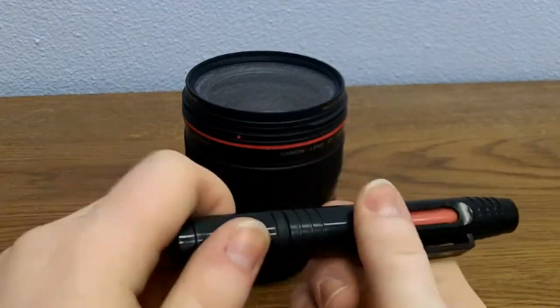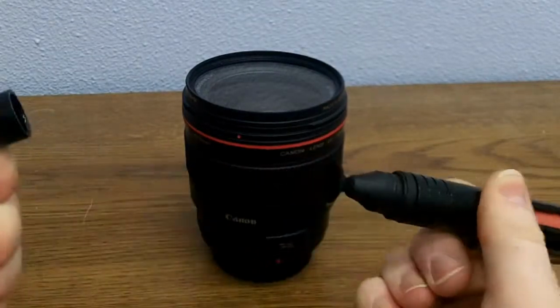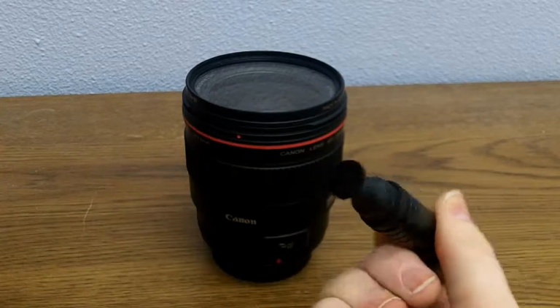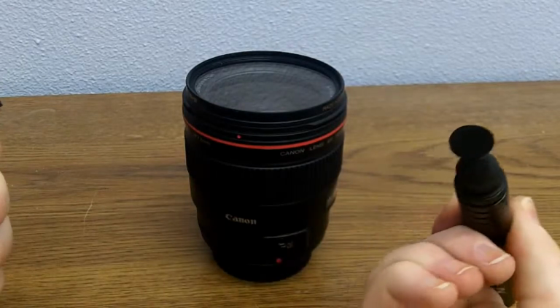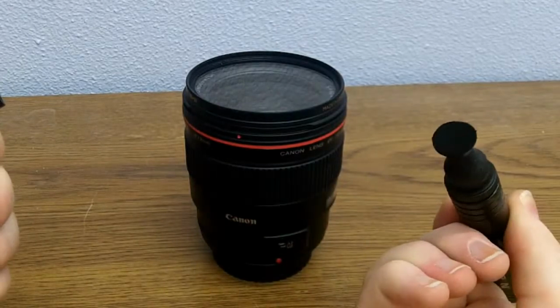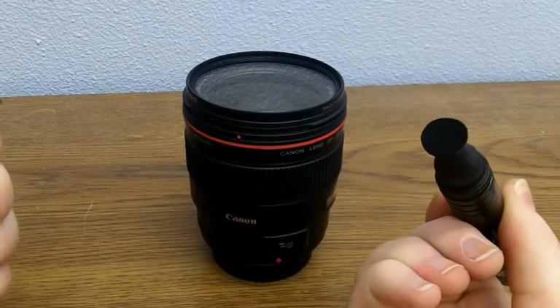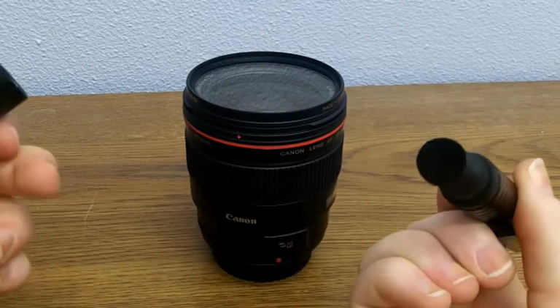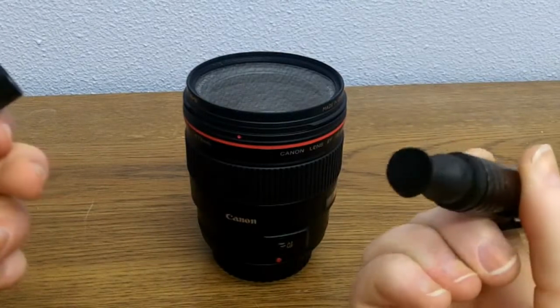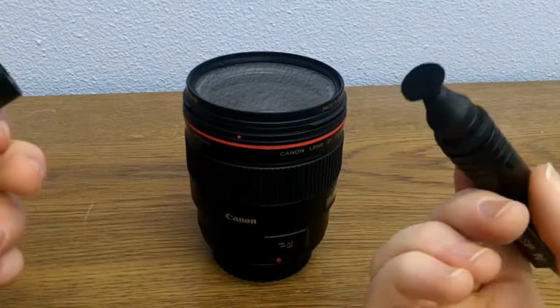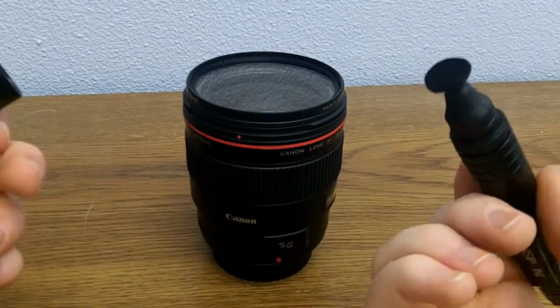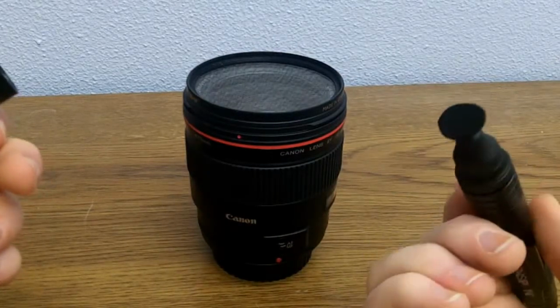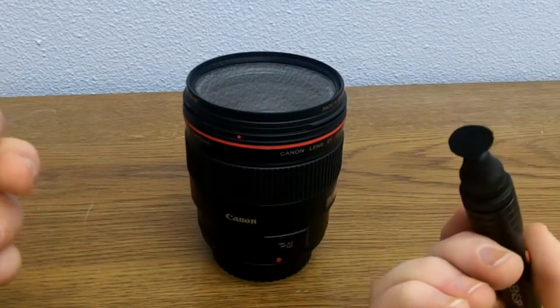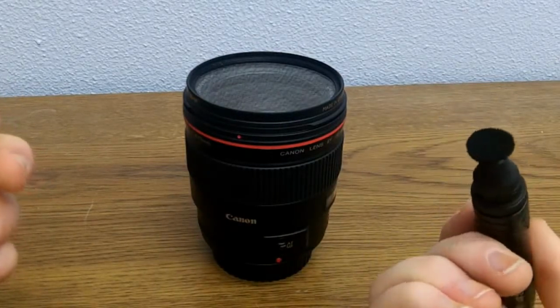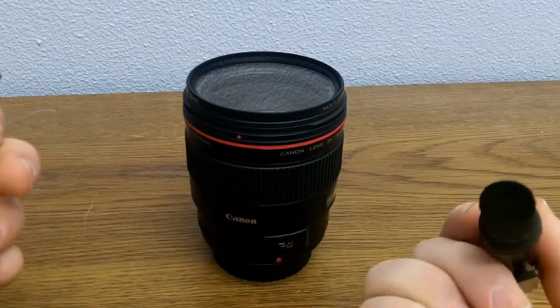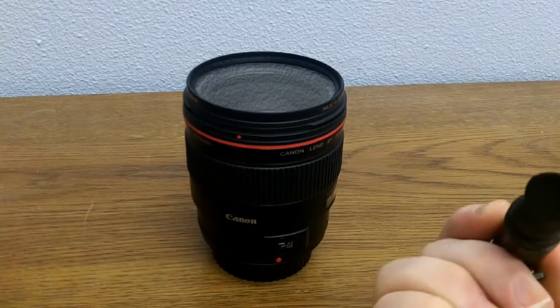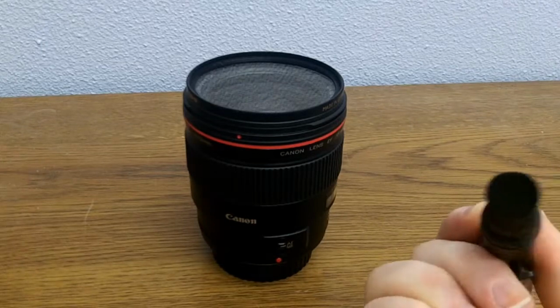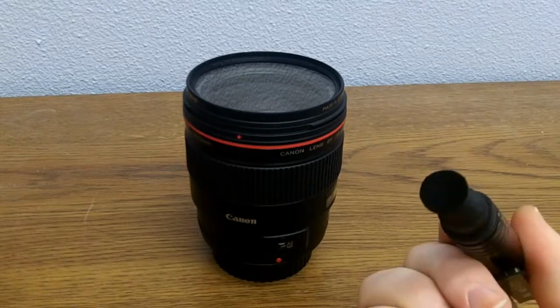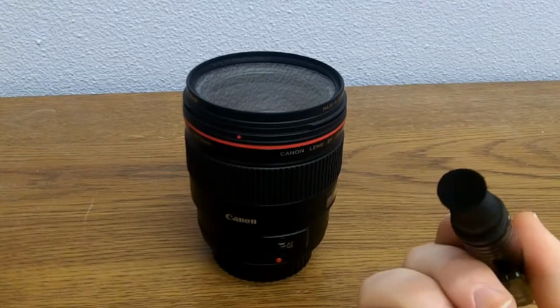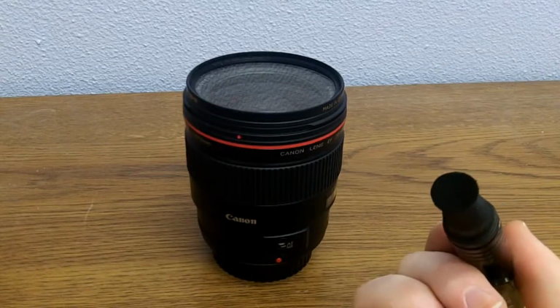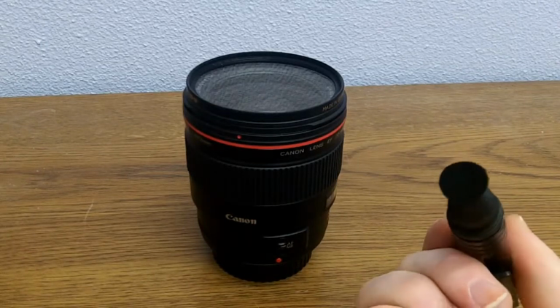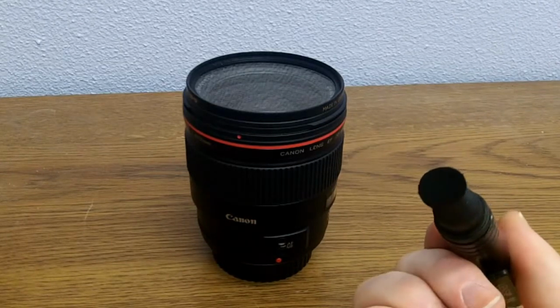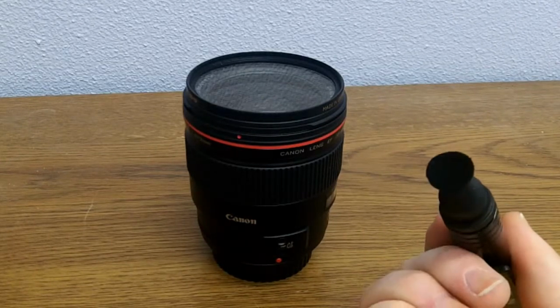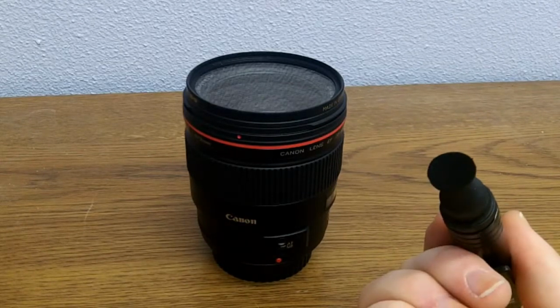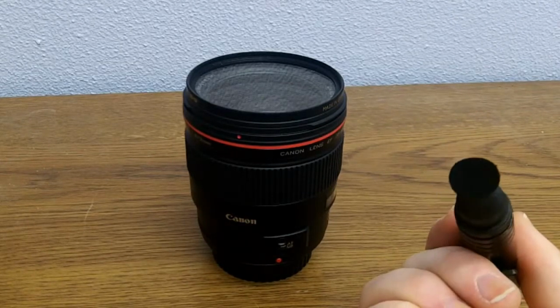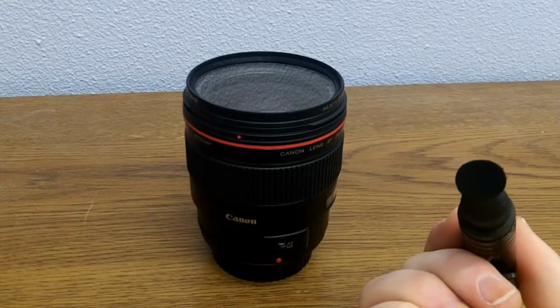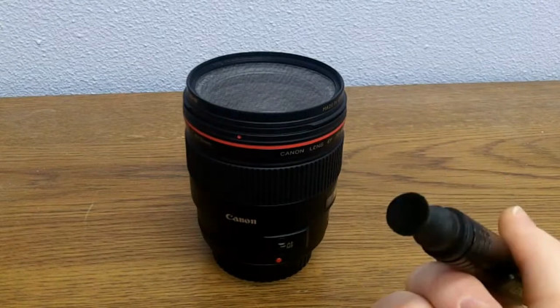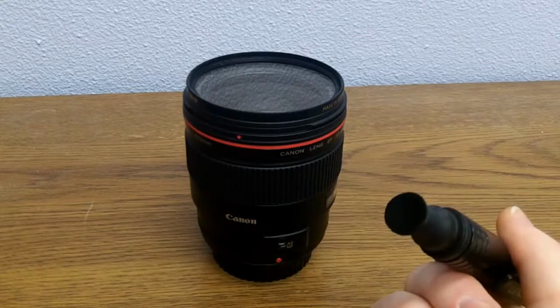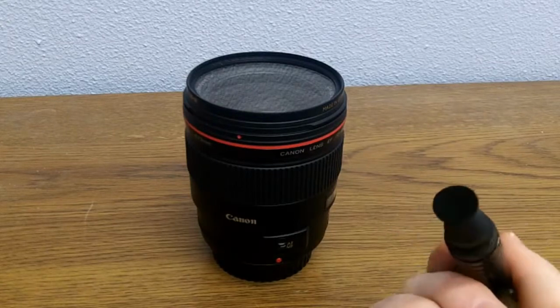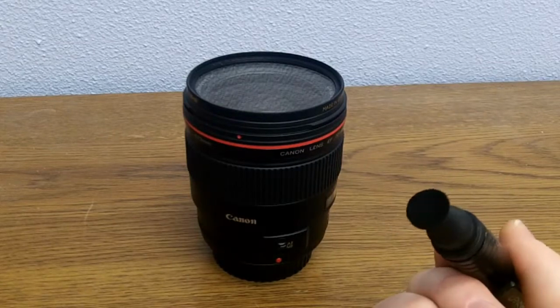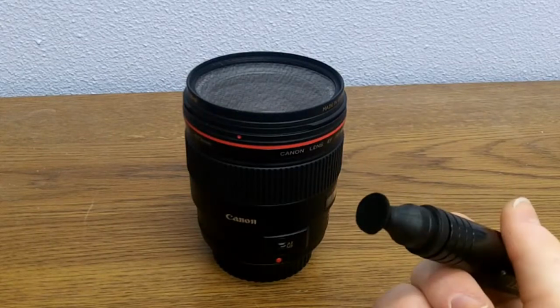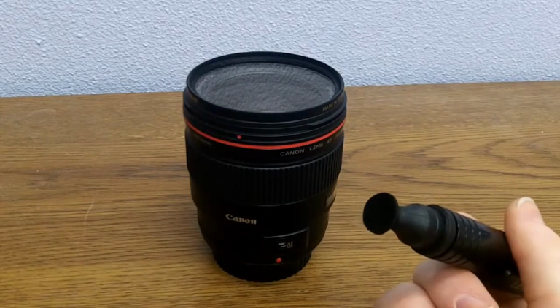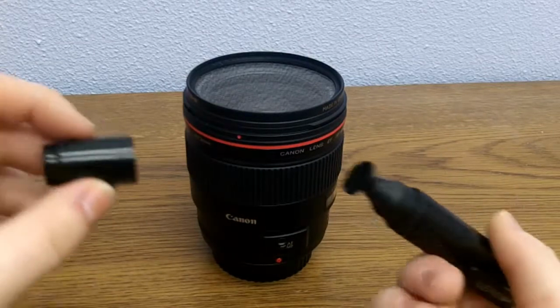The other side is a microfiber tip that has powdered carbon on it, which is also good for removing oils from the lens — fingerprint marks off of the lens quite easily.